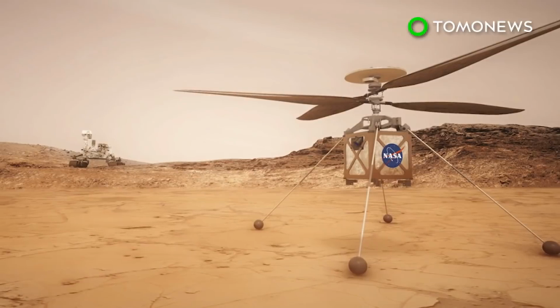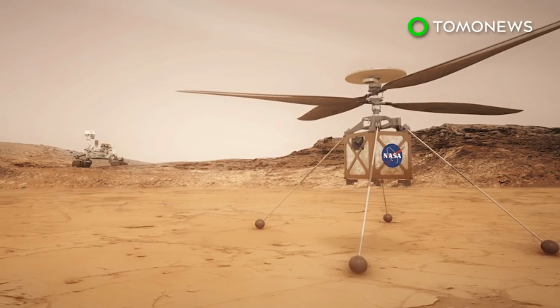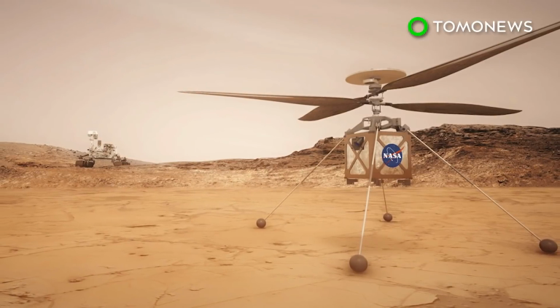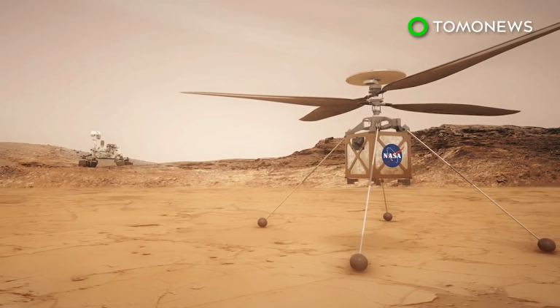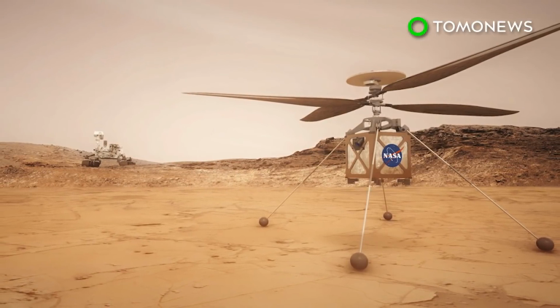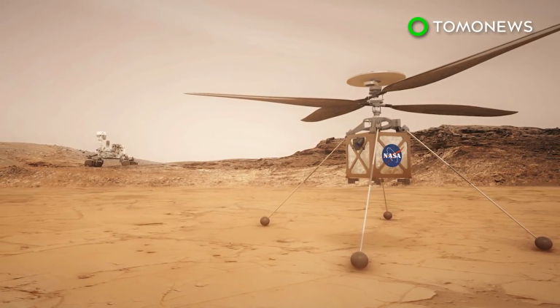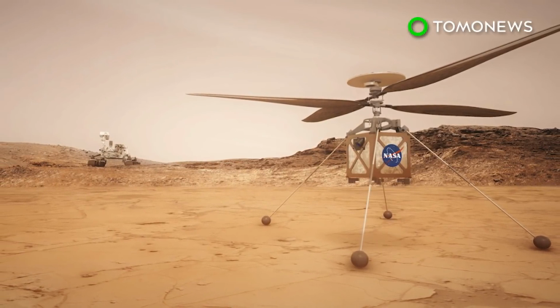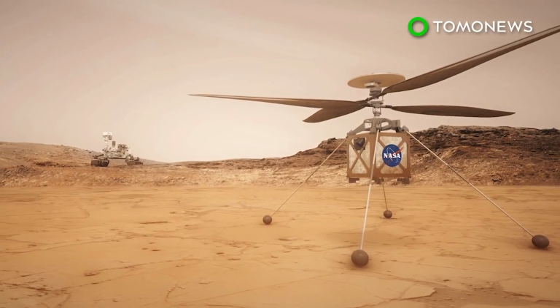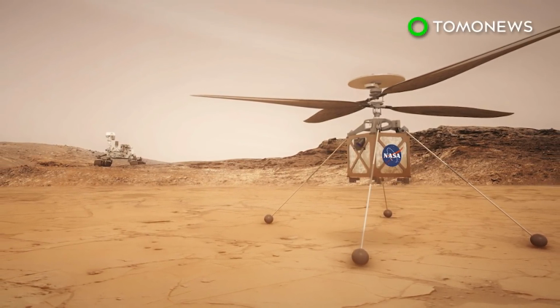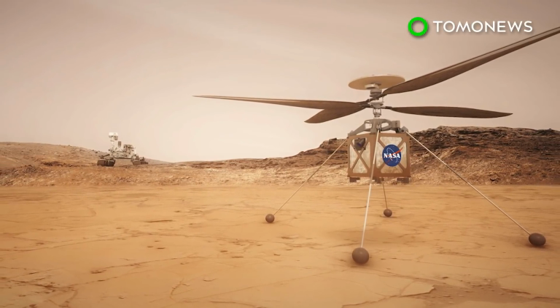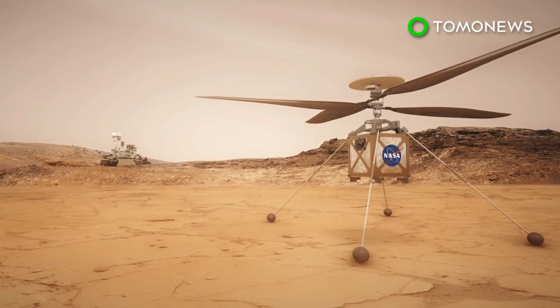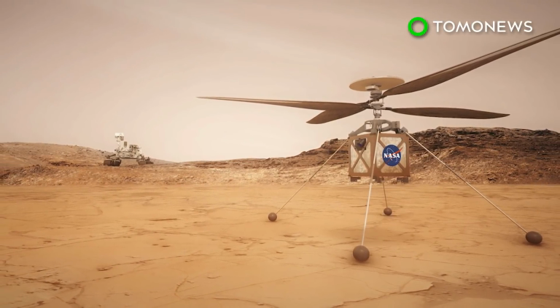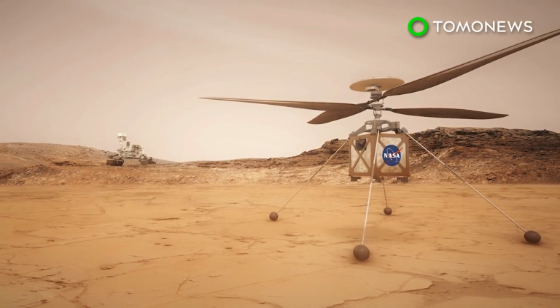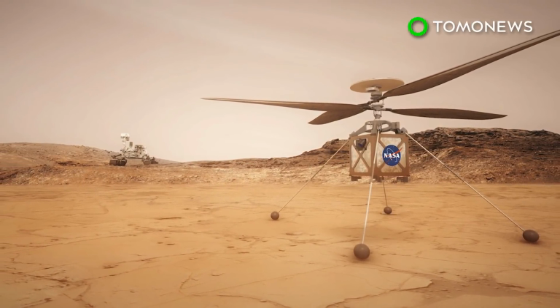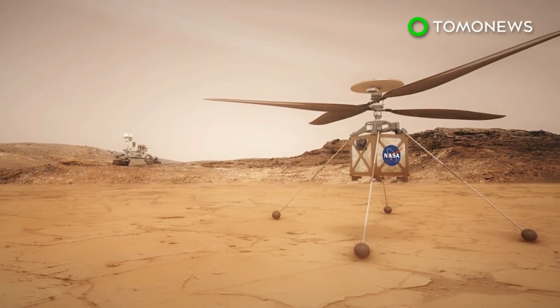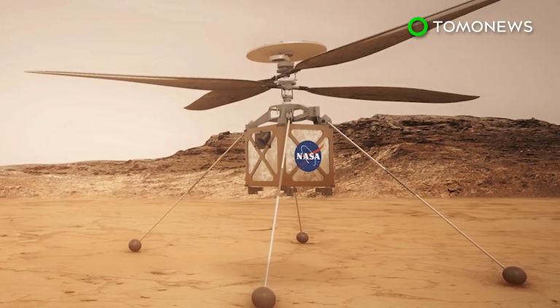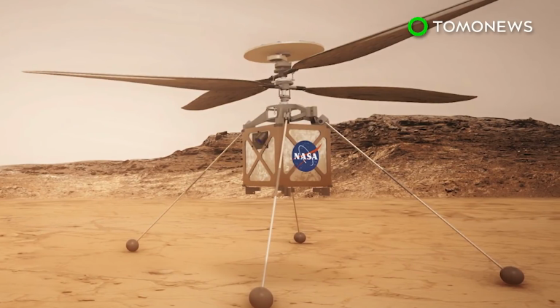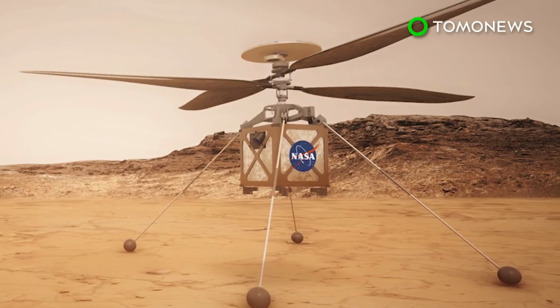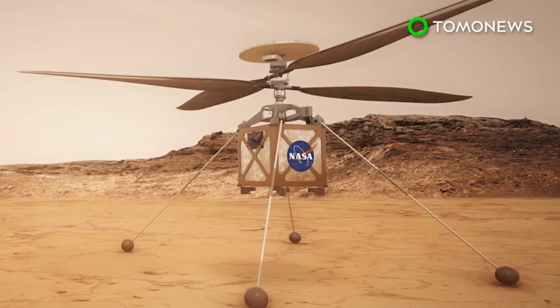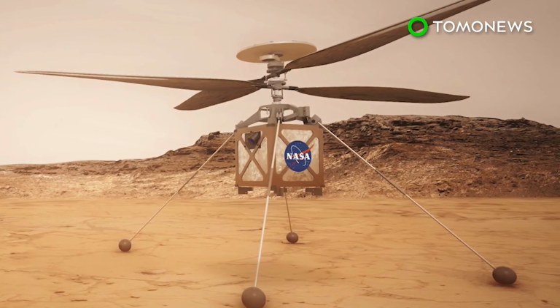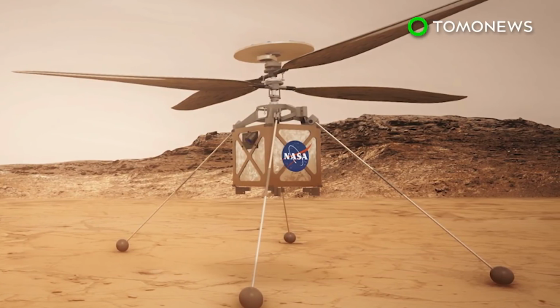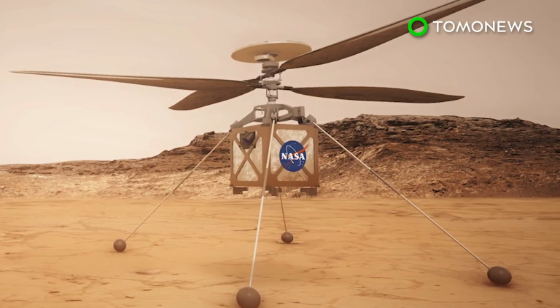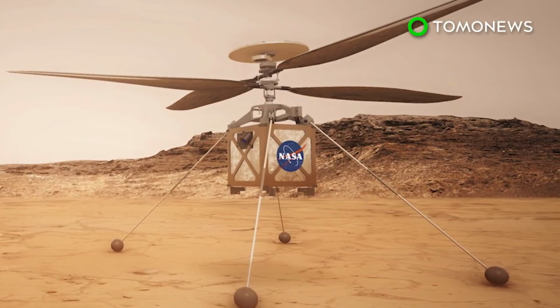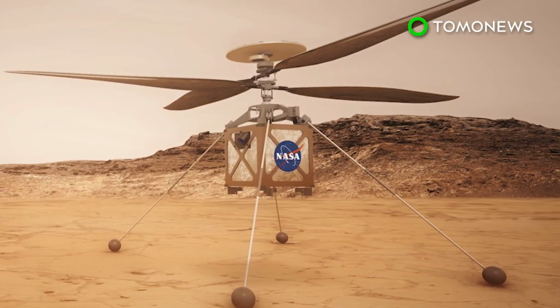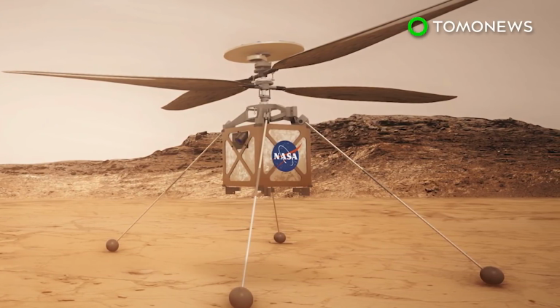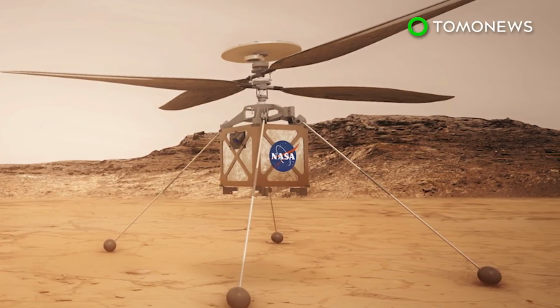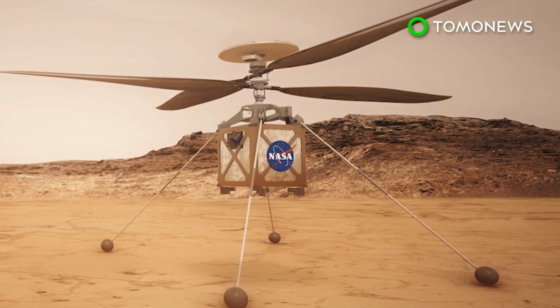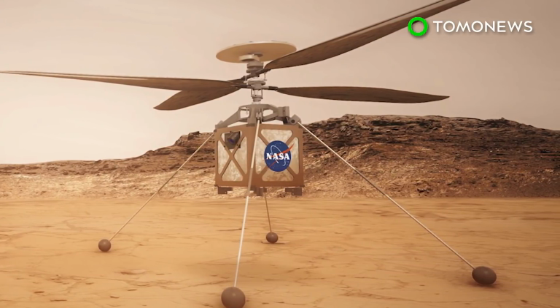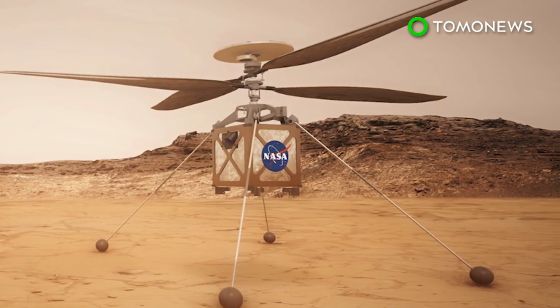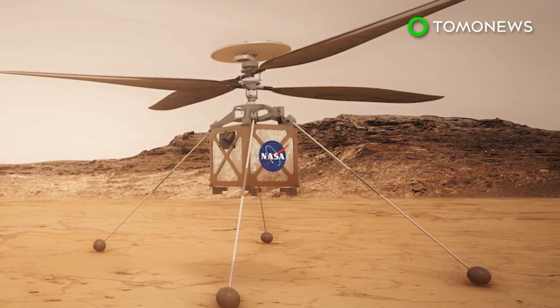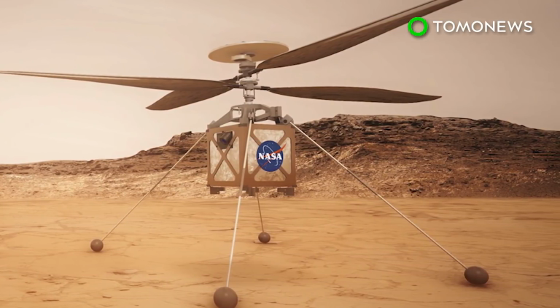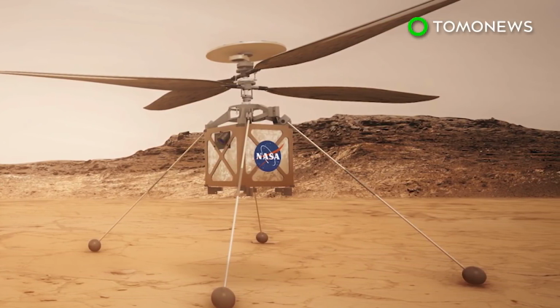Scientists at NASA's Jet Propulsion Laboratory say that if the rotorcraft works as planned, future missions to Mars could deploy more helicopters to extend the reach of the landers they arrive on.